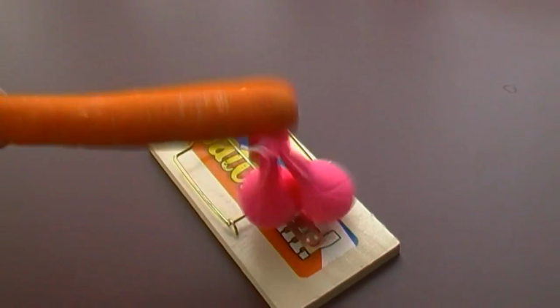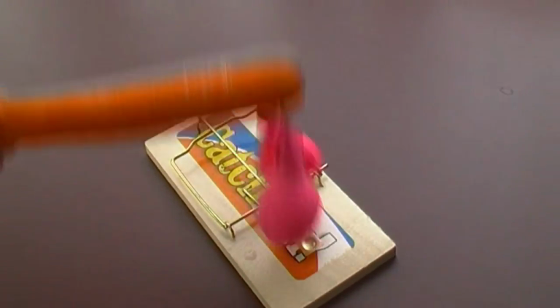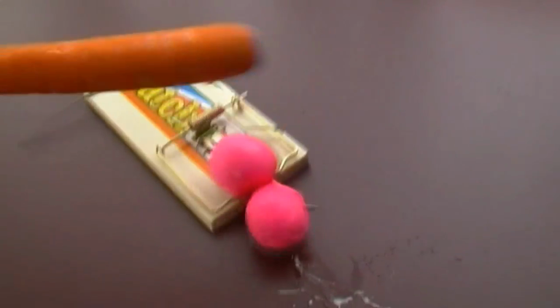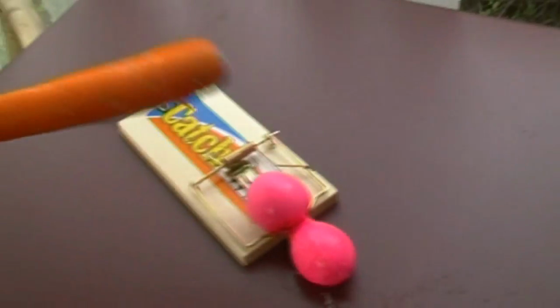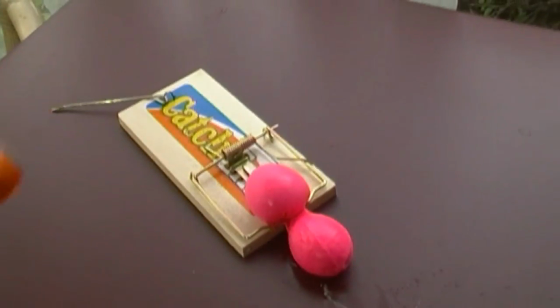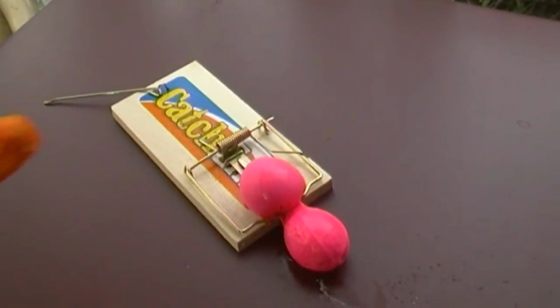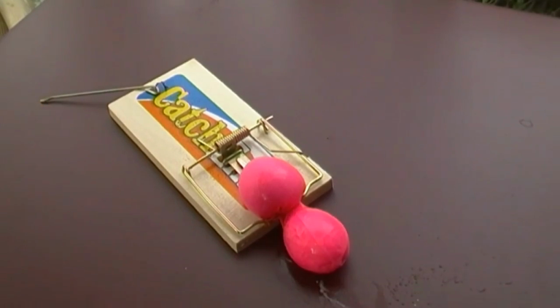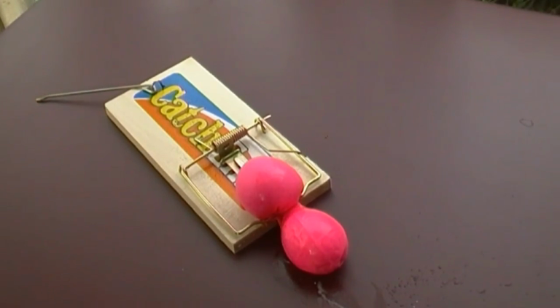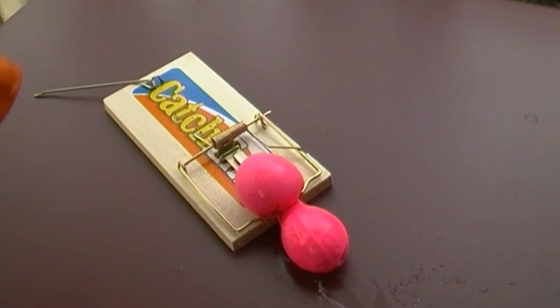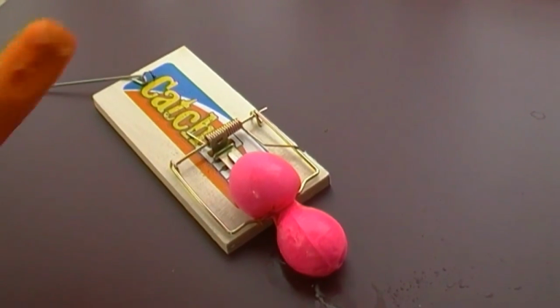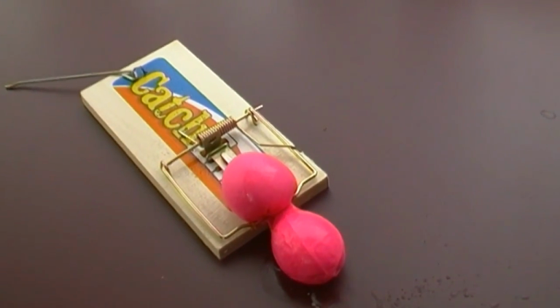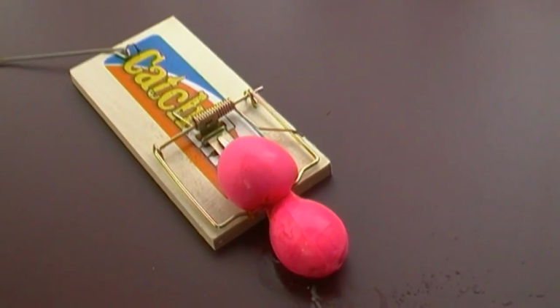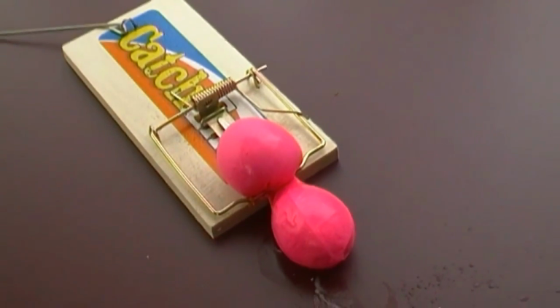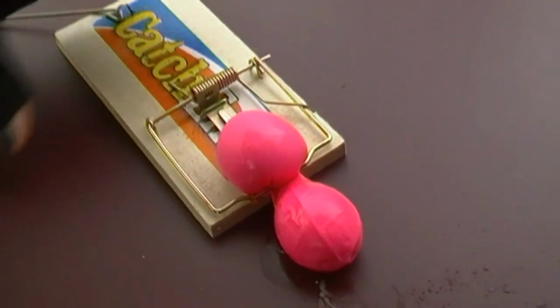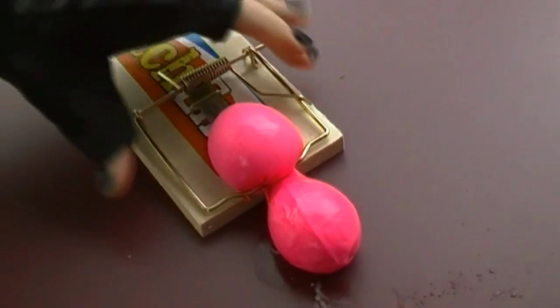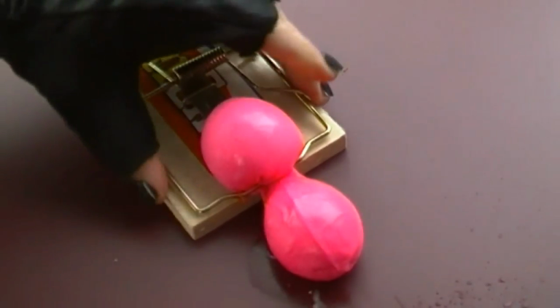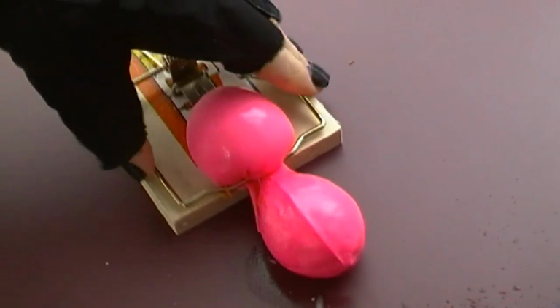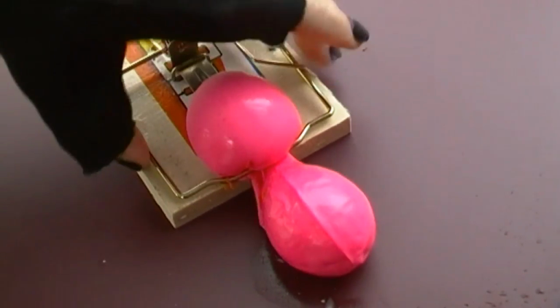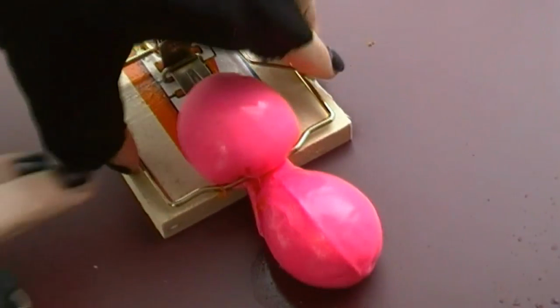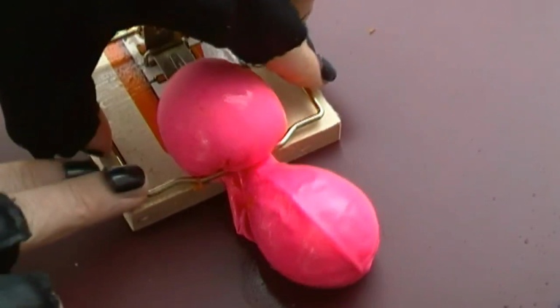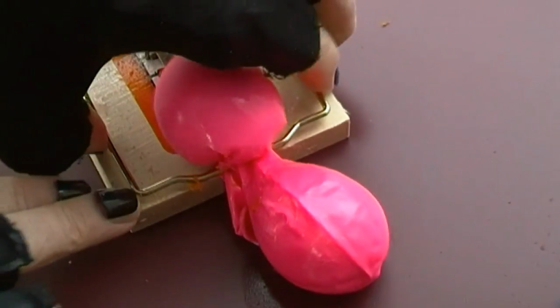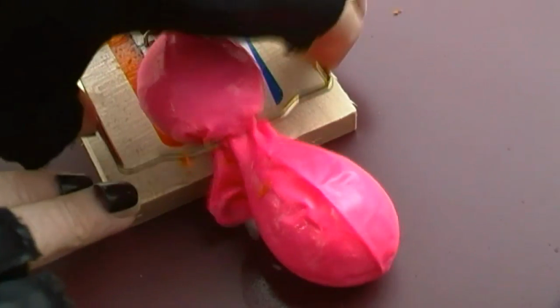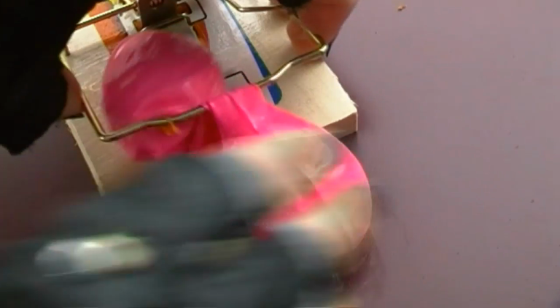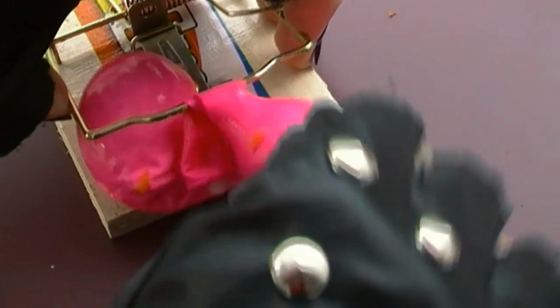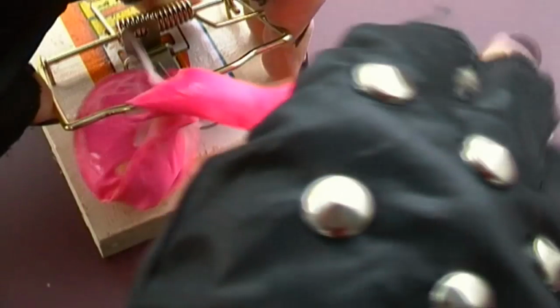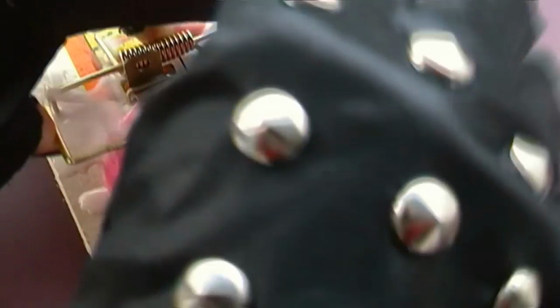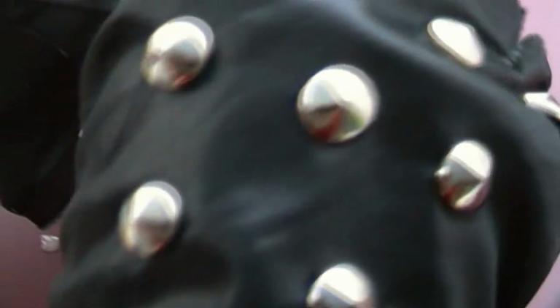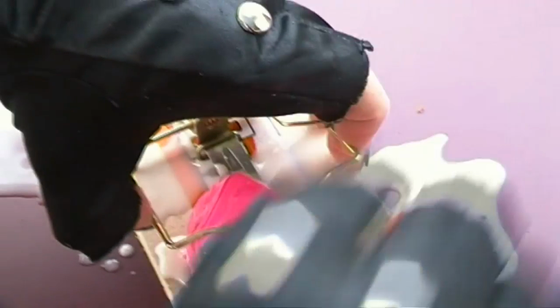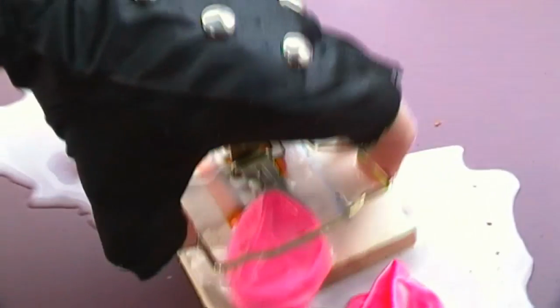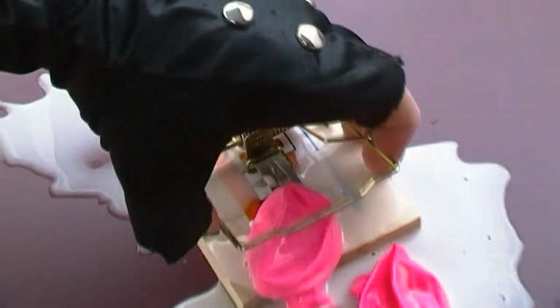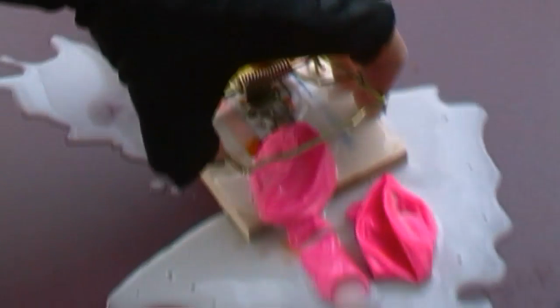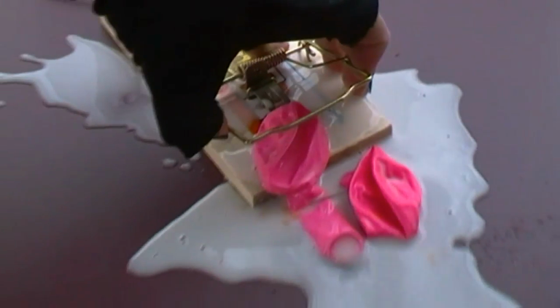Oh dear — holy tumole, look at that! Got some serious damage there. So the damage is probably when you get out of it — oh my god, look at that.